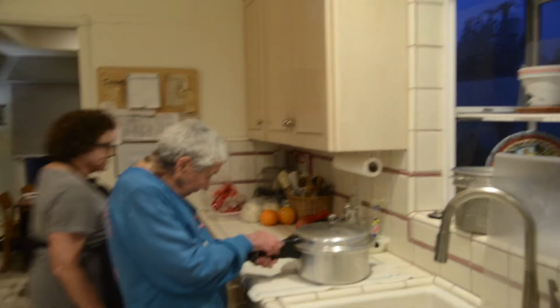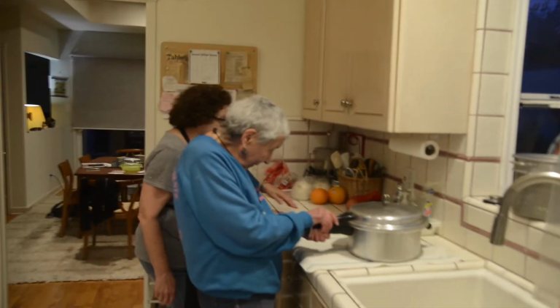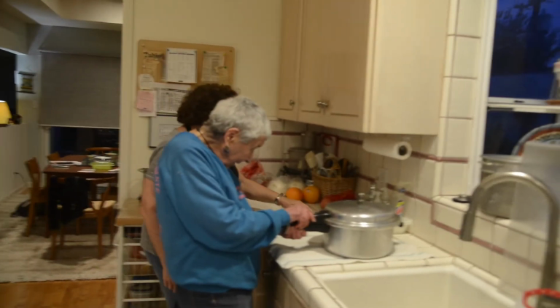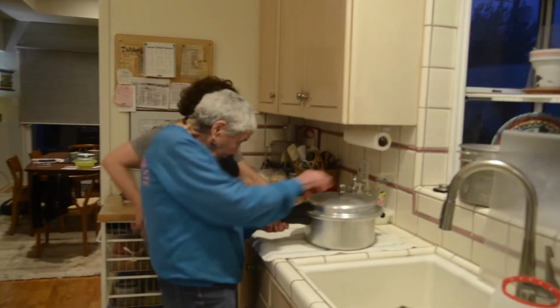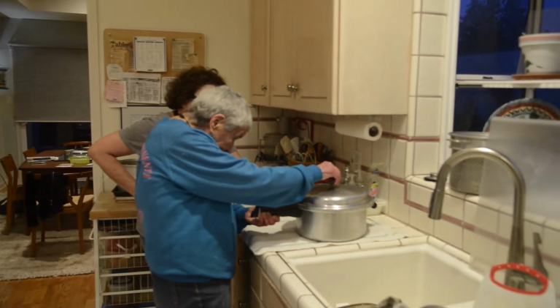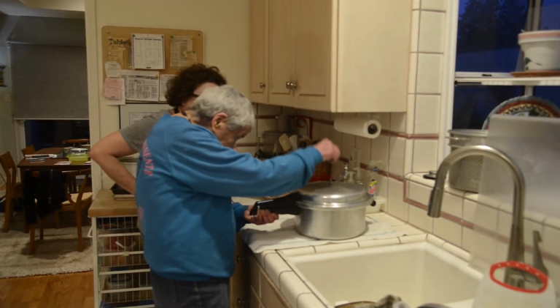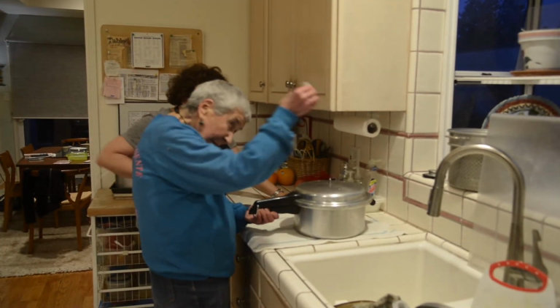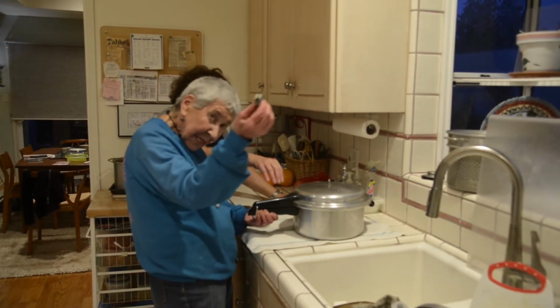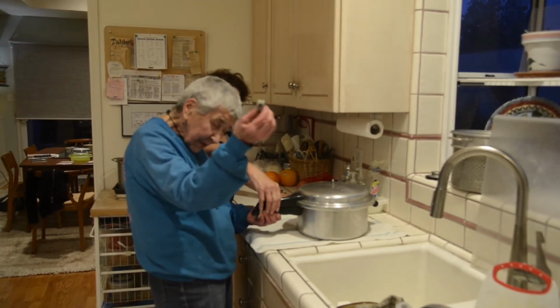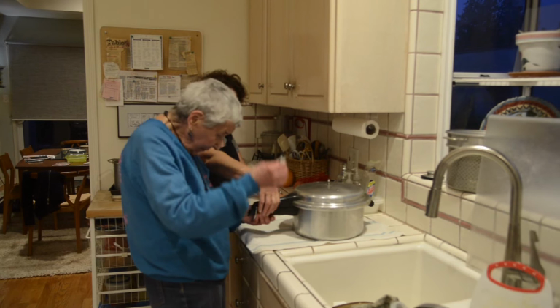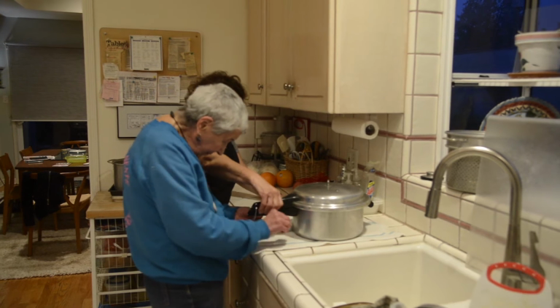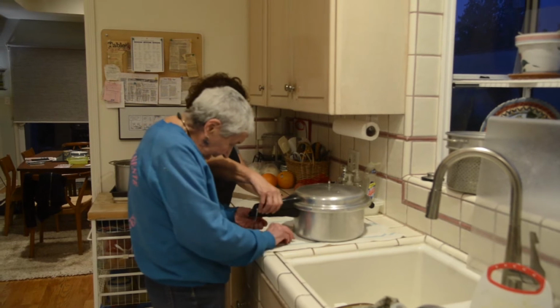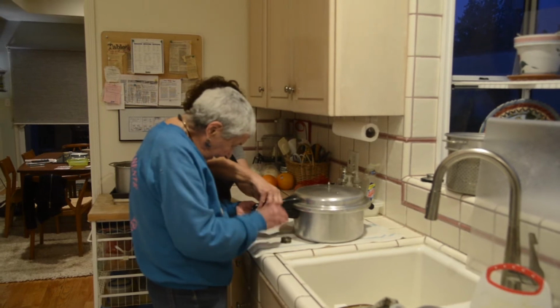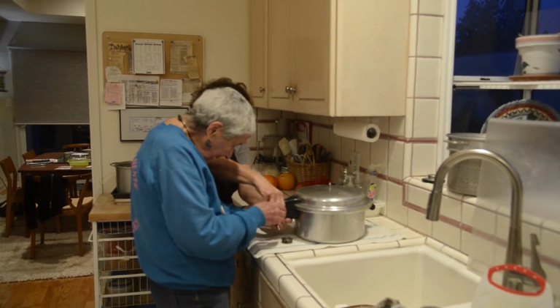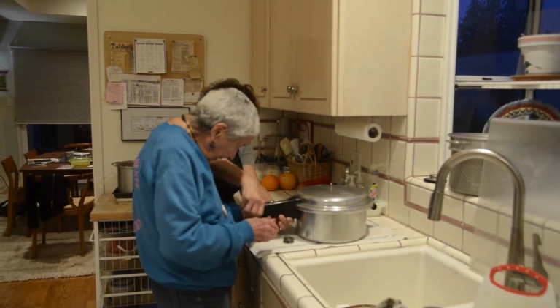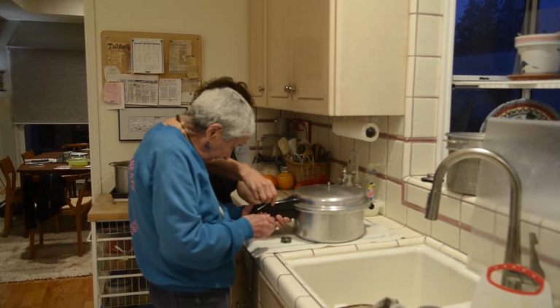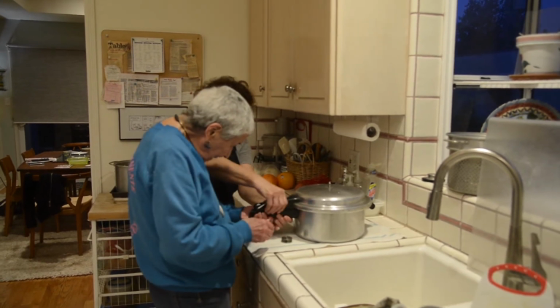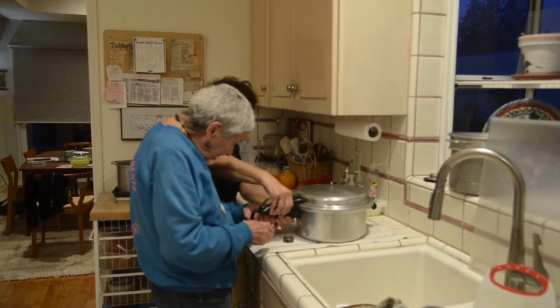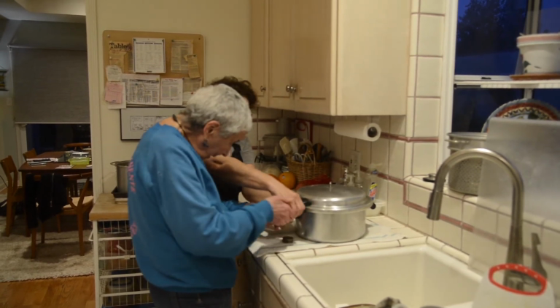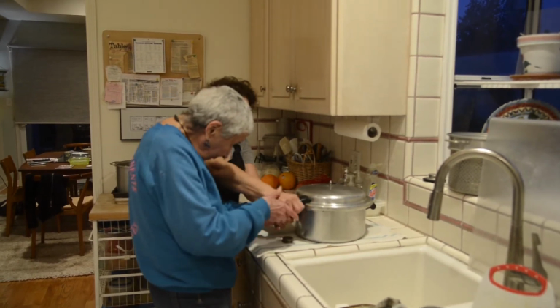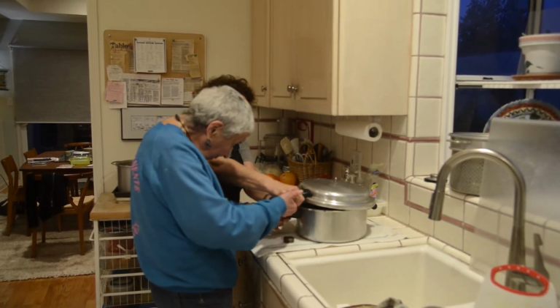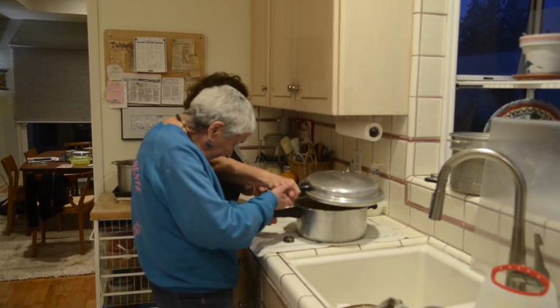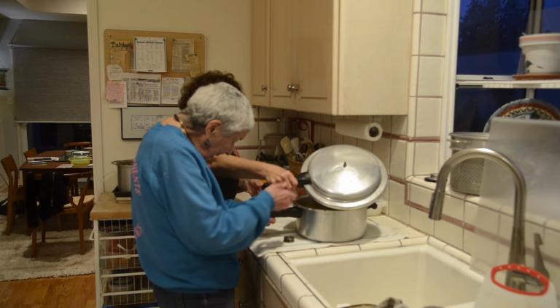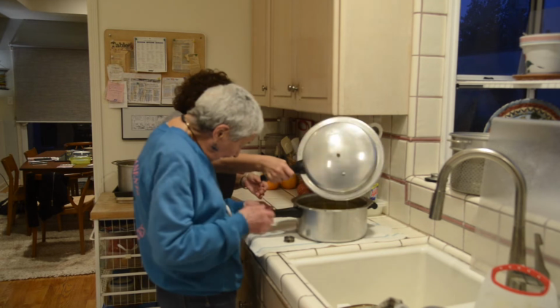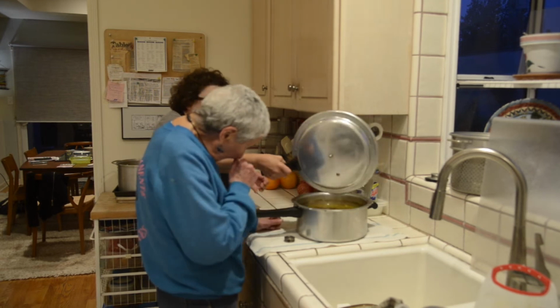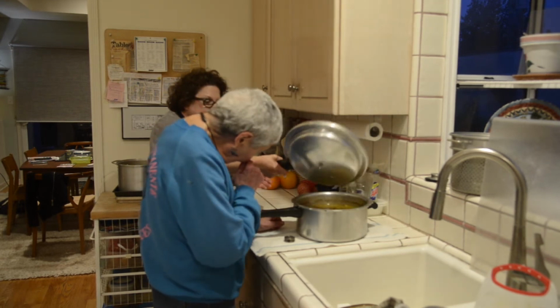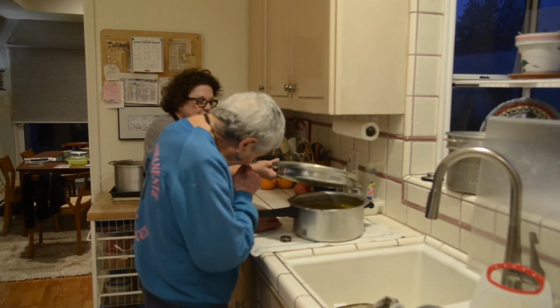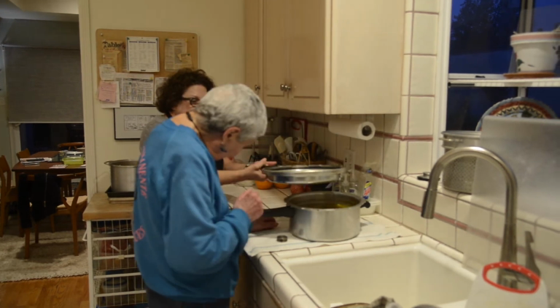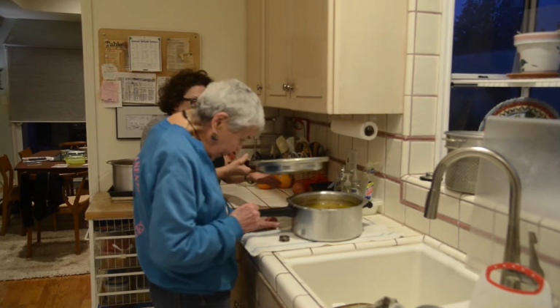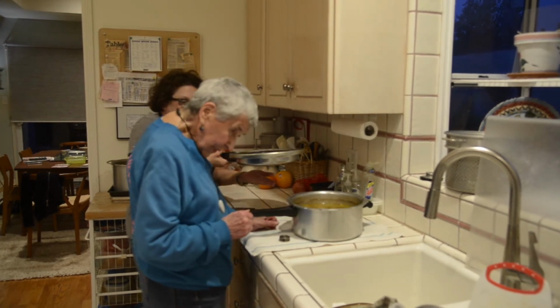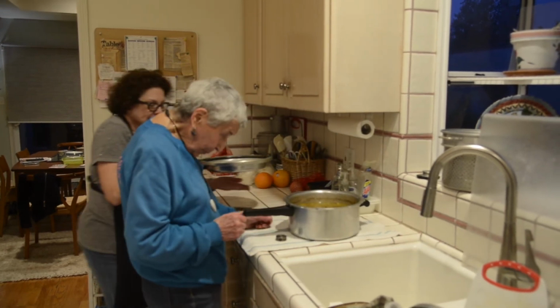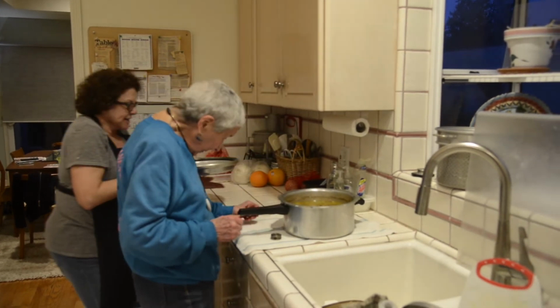I have to see if I can open it — we have to take this off. Here we go. And here's the soup. Here is the soup.